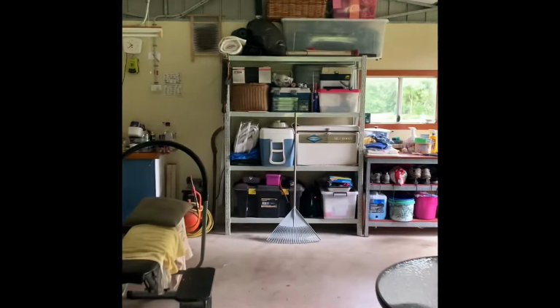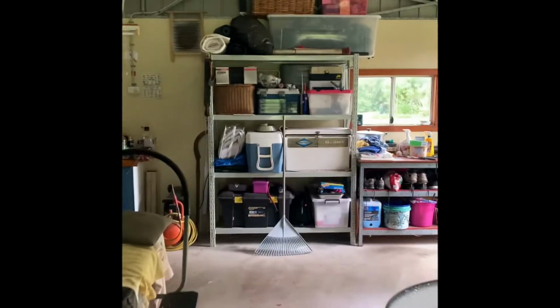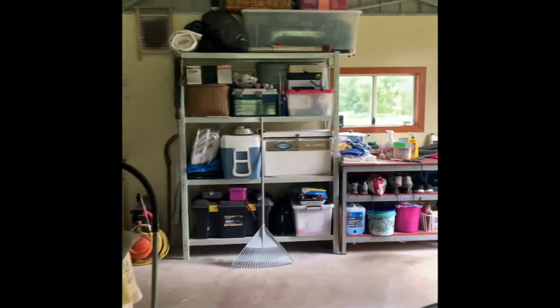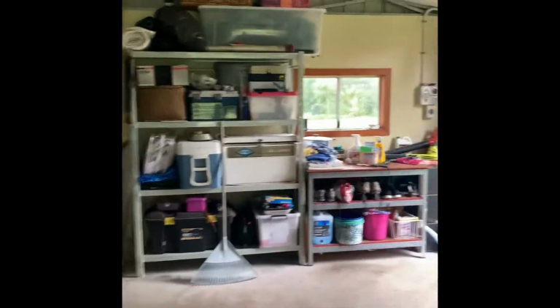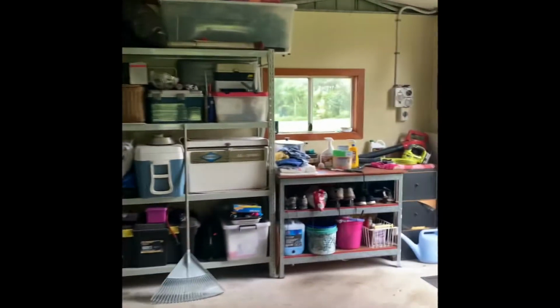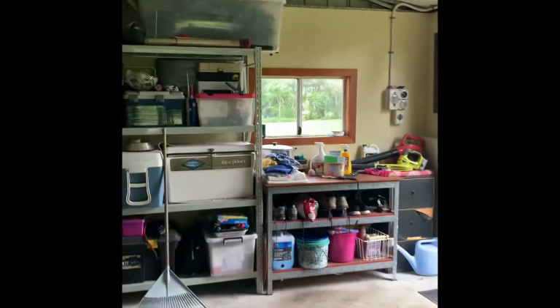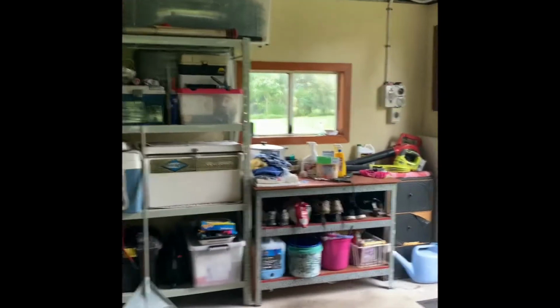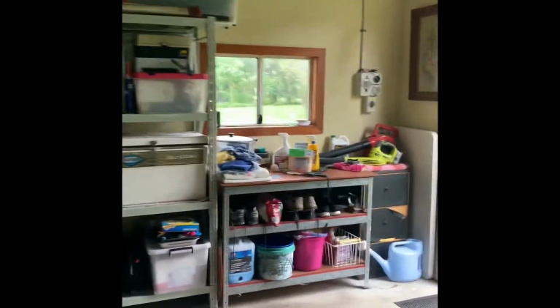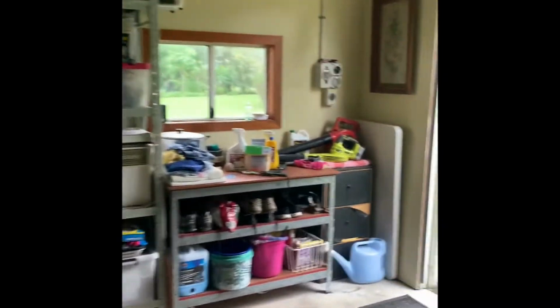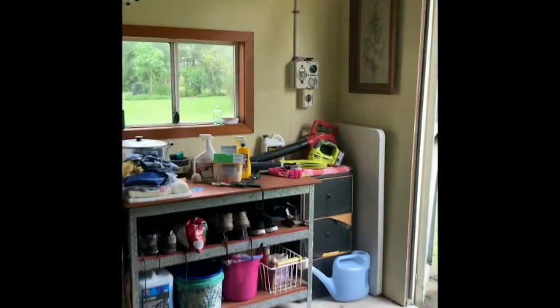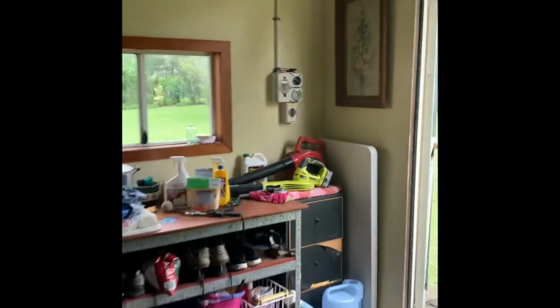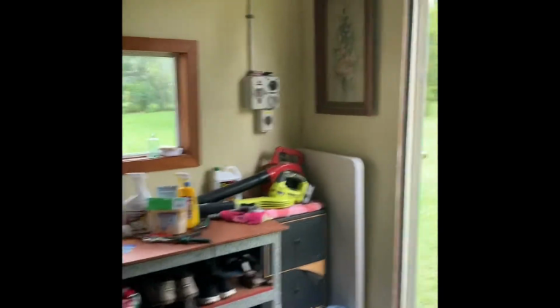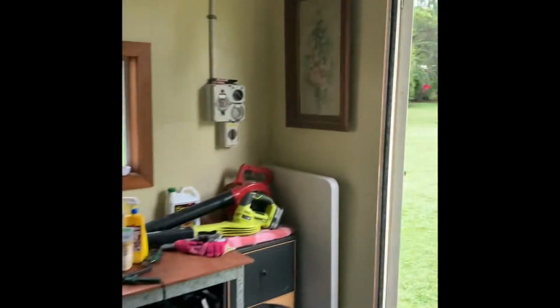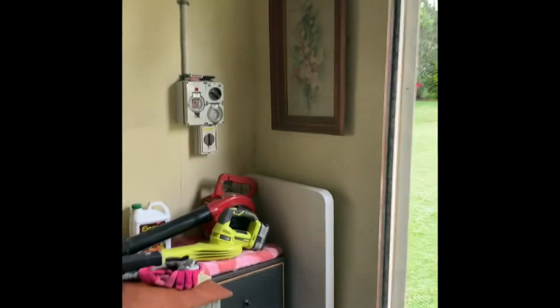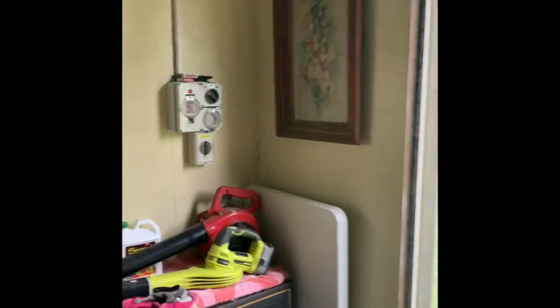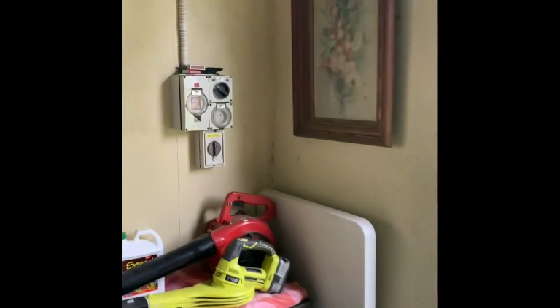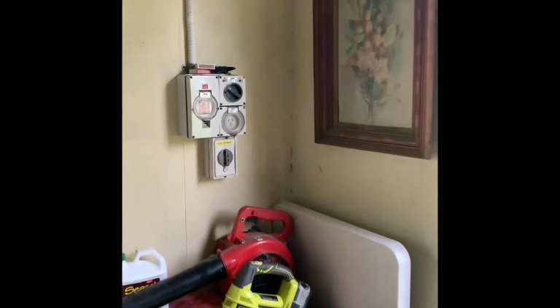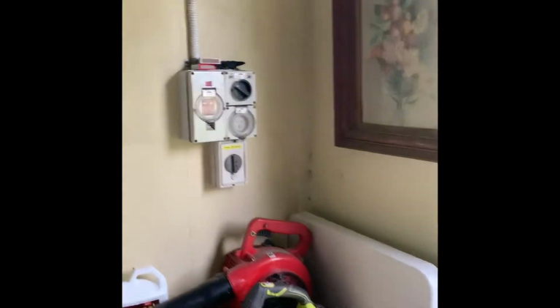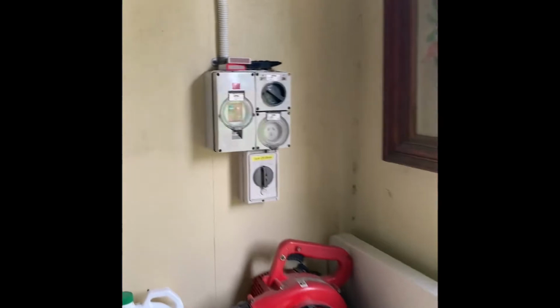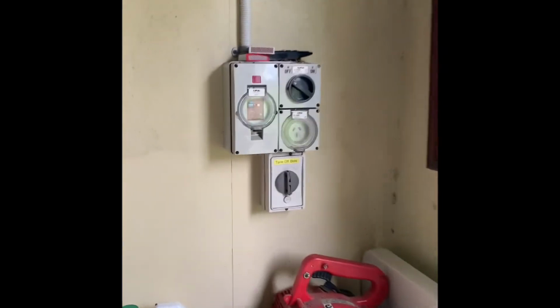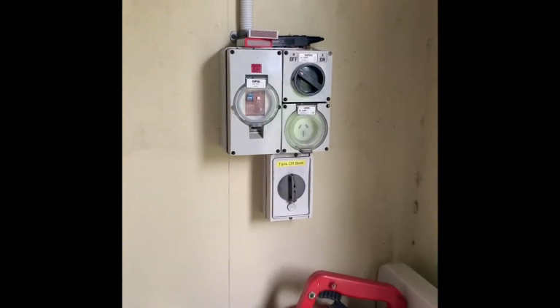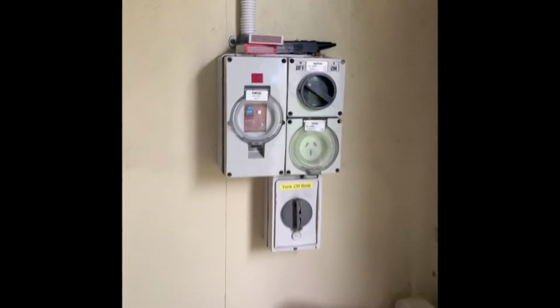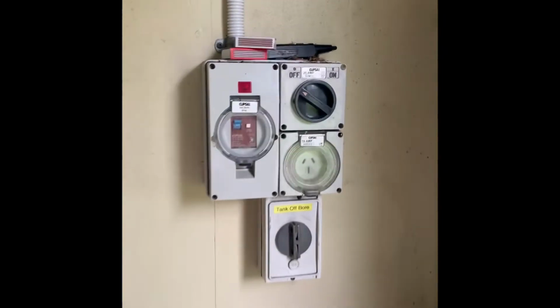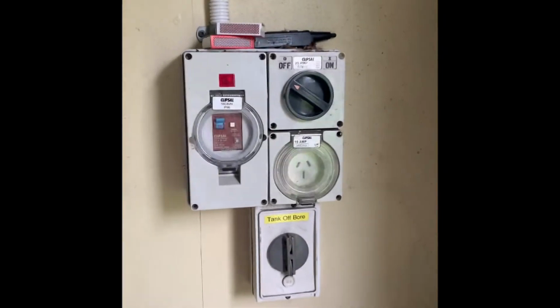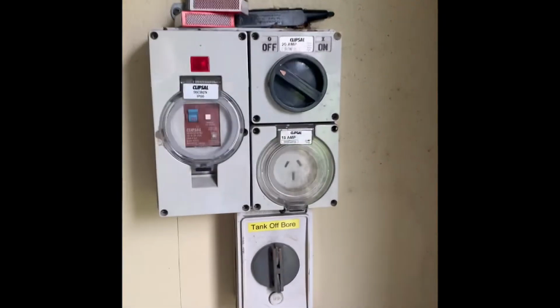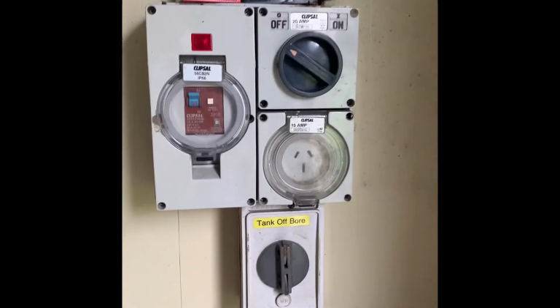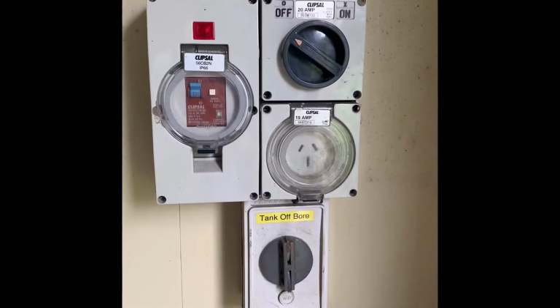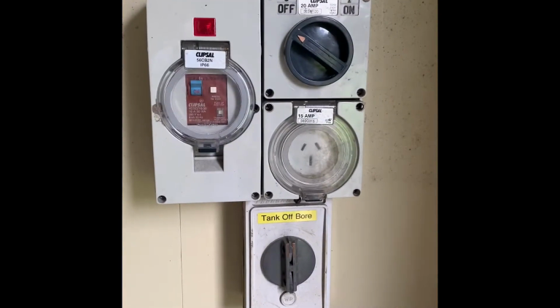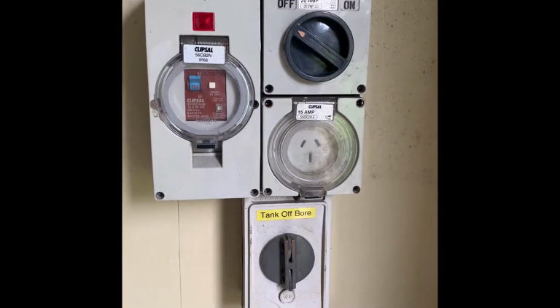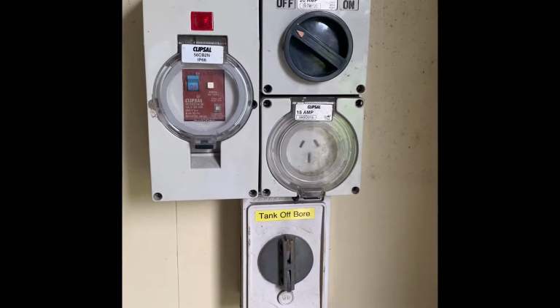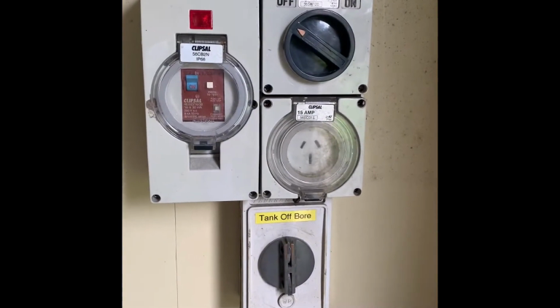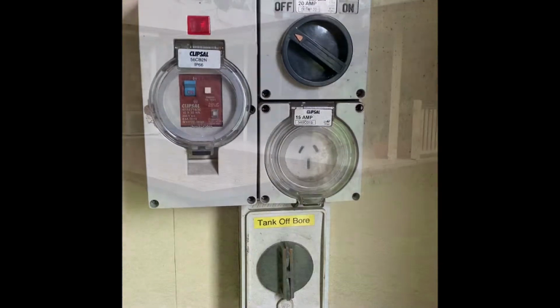This shed has lights and multiple outlets, as well as switches which operate the bore water pump. It also has a 15-amp outlet for welders.